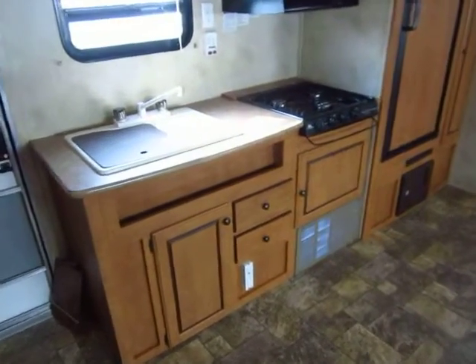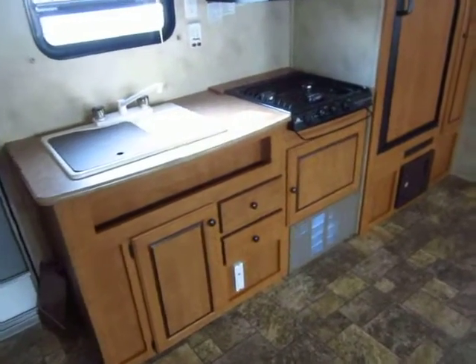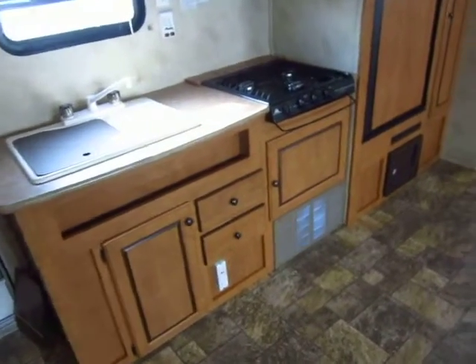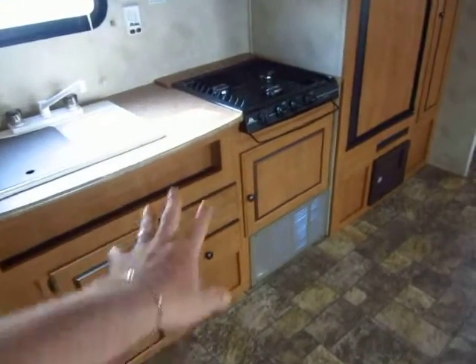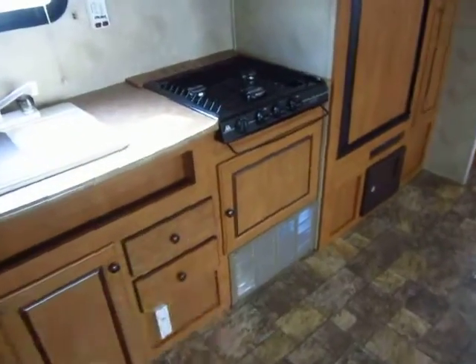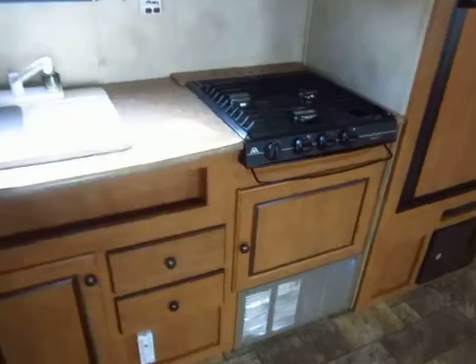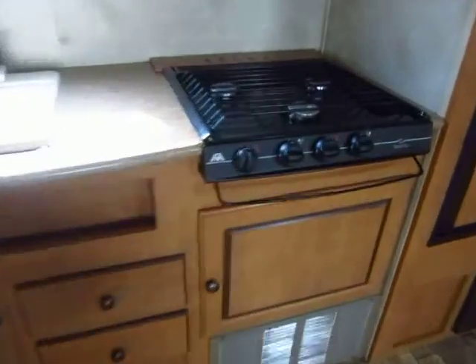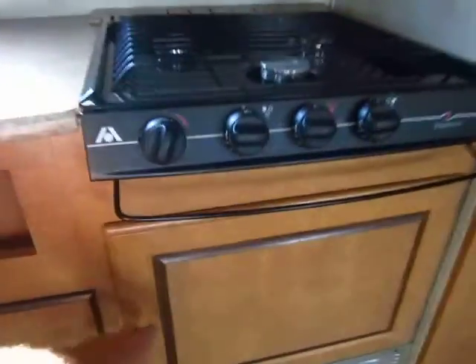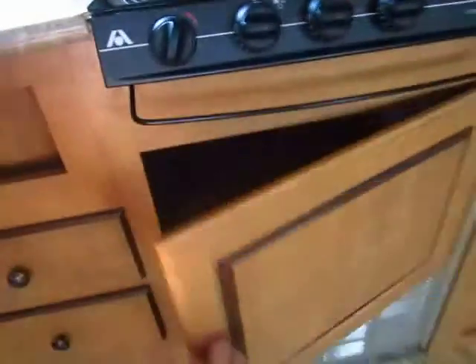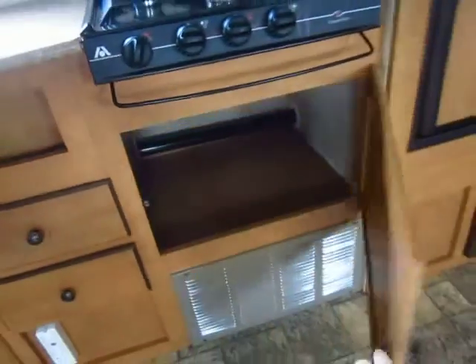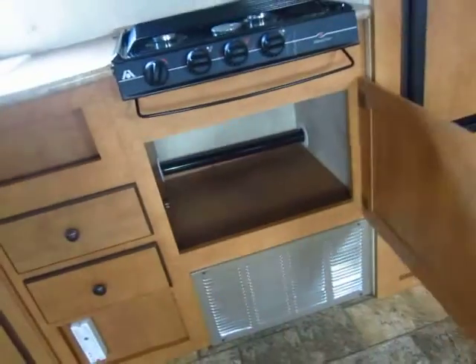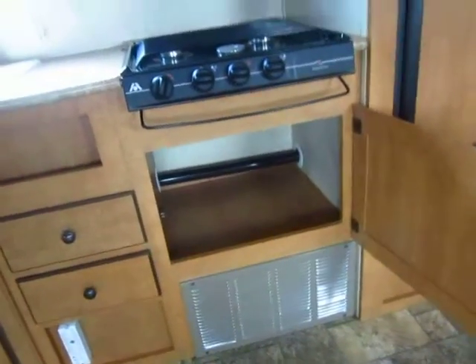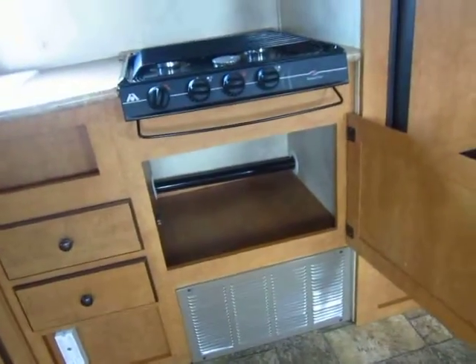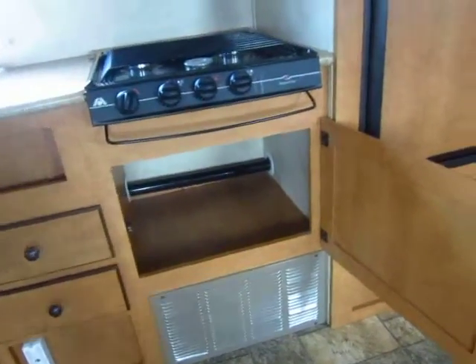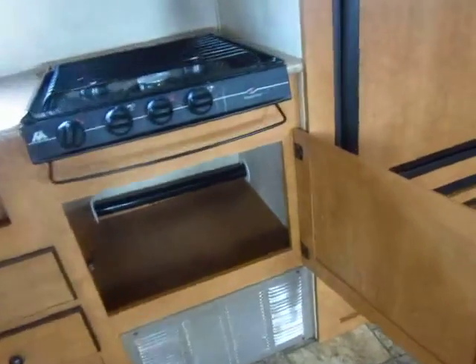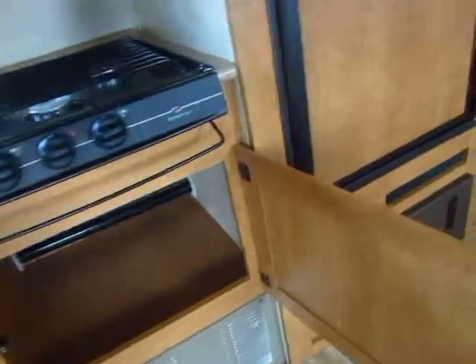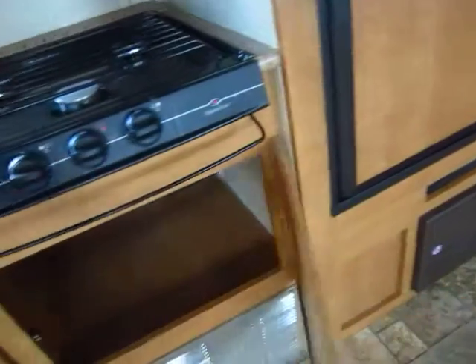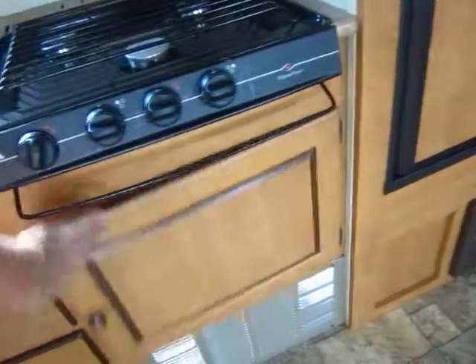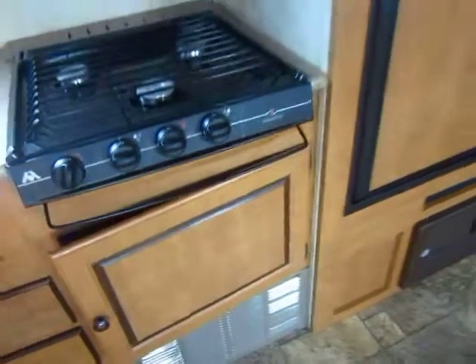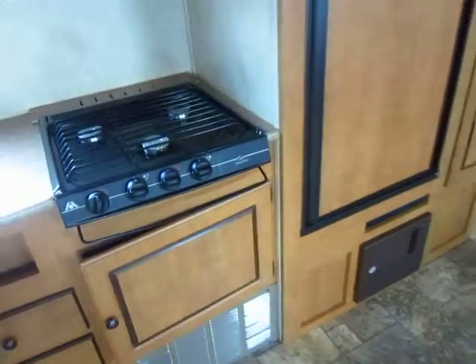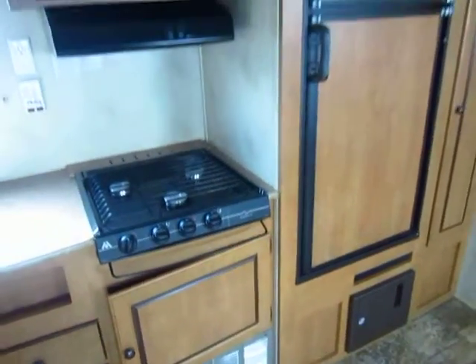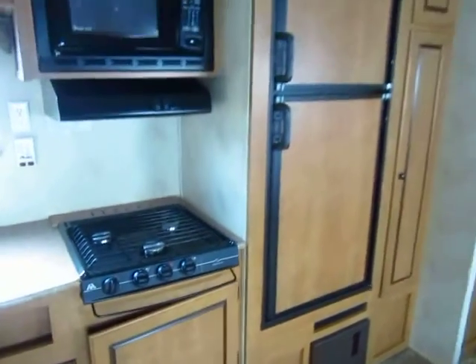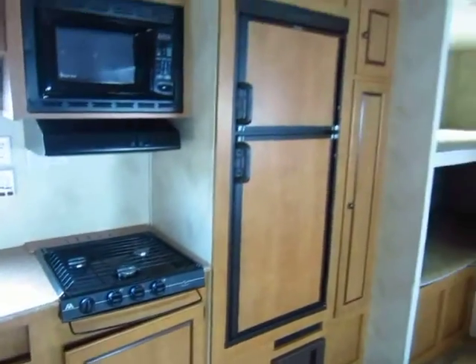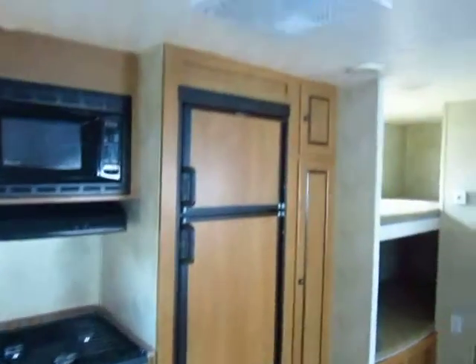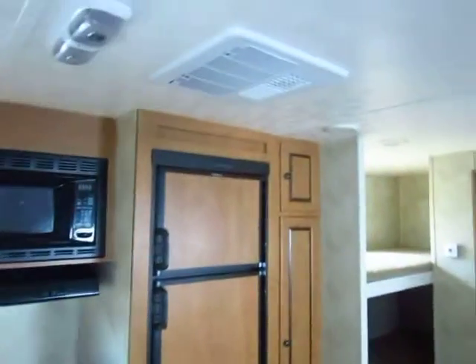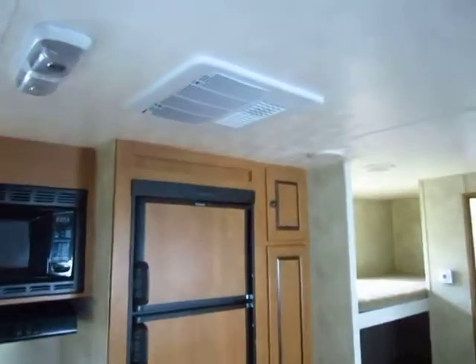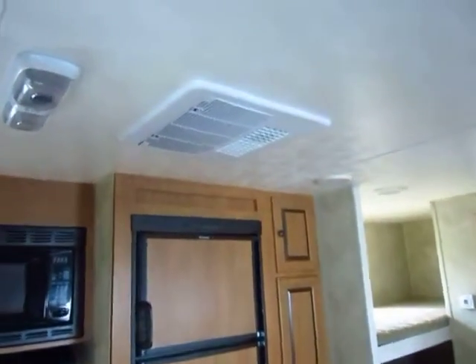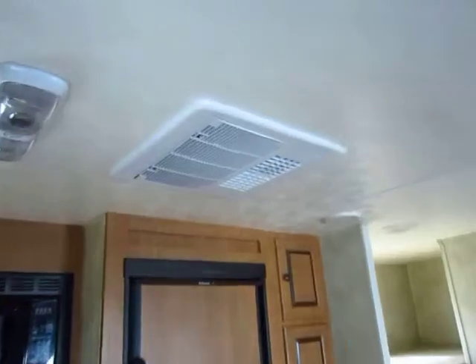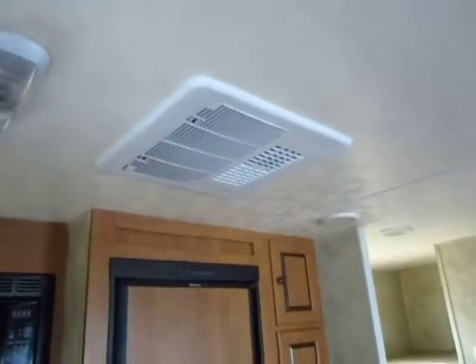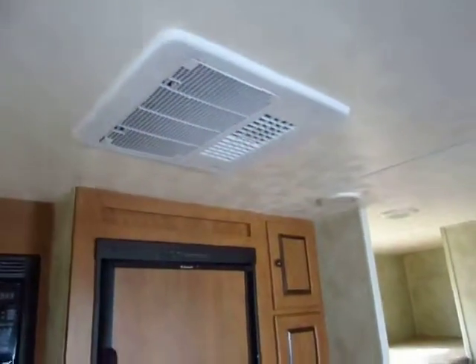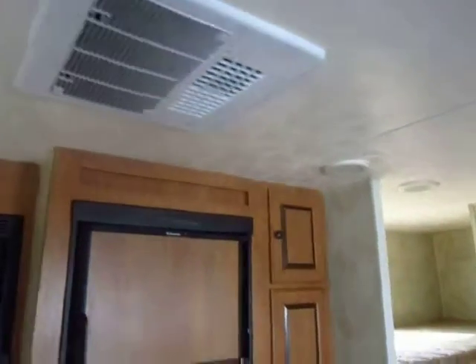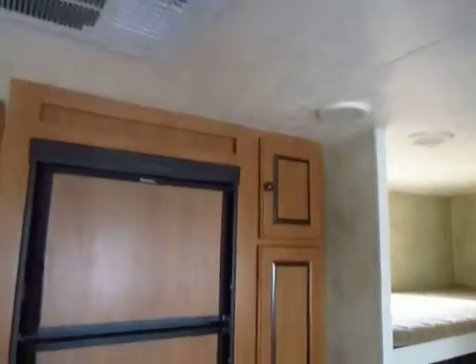They did forego the oven on this one in lieu of extra storage space. In truth, that's what most people use their oven for anyway — it's generally a big metal bread box. It has central air and central heat, so for spring, summer, and fall camping this camper is perfect for you.